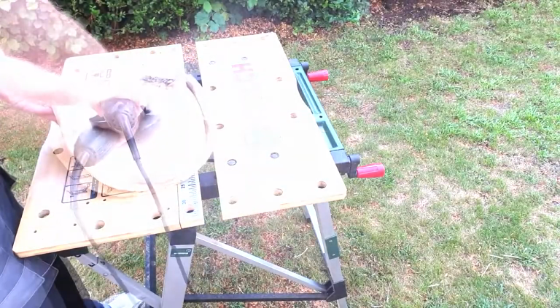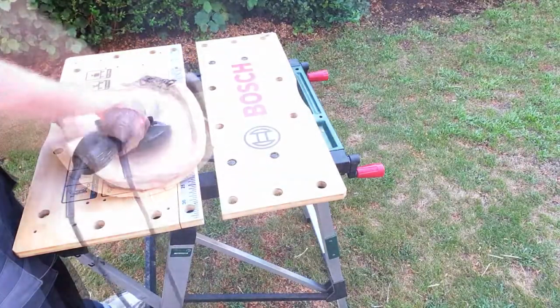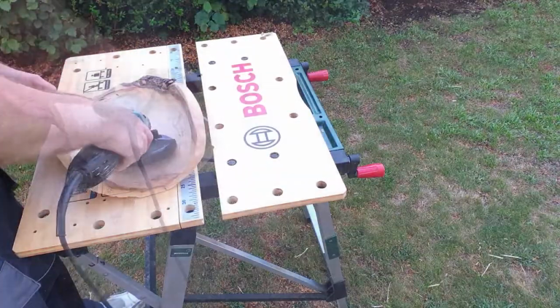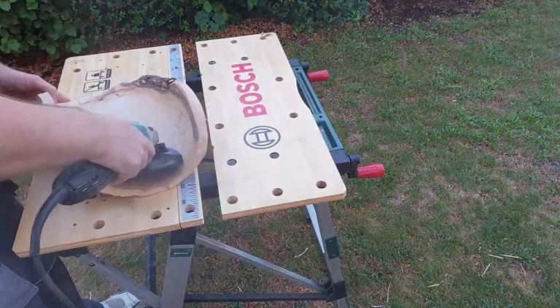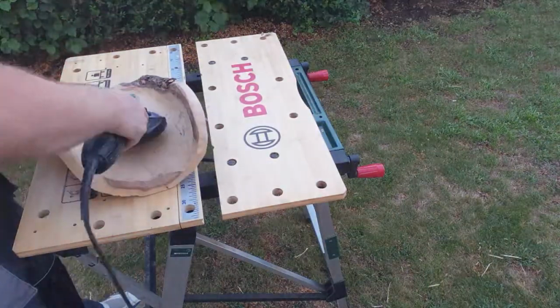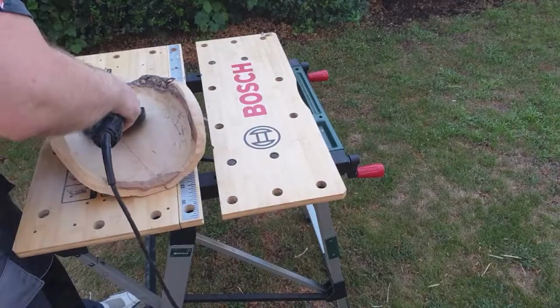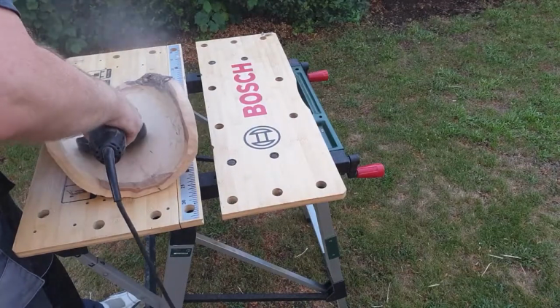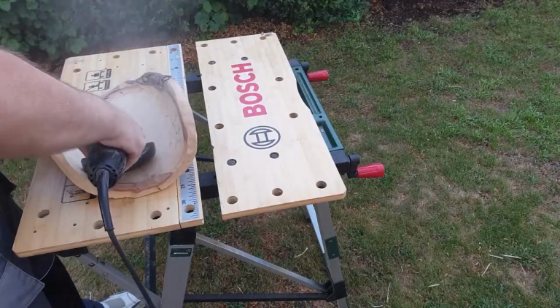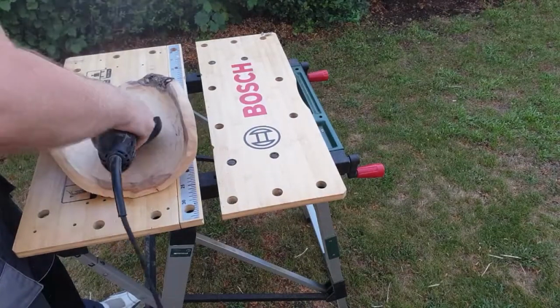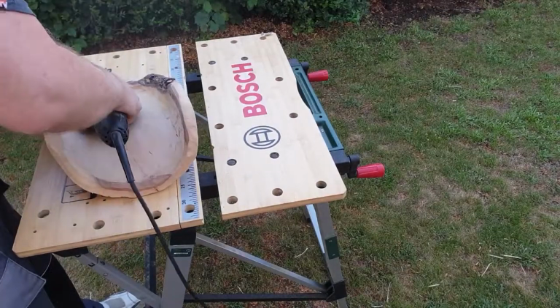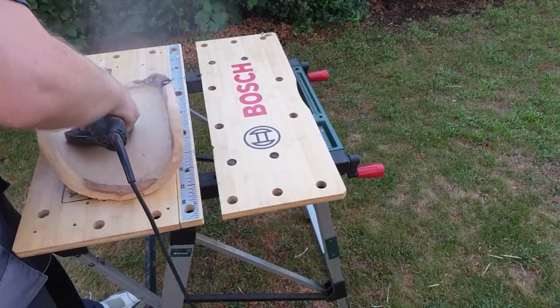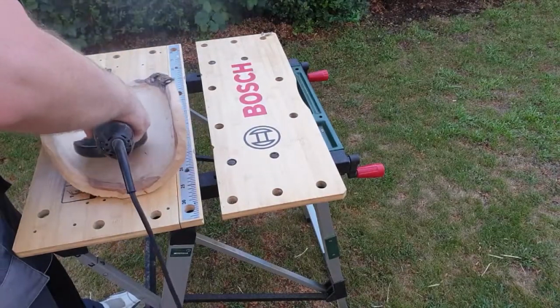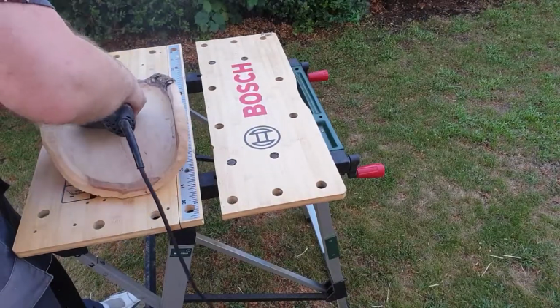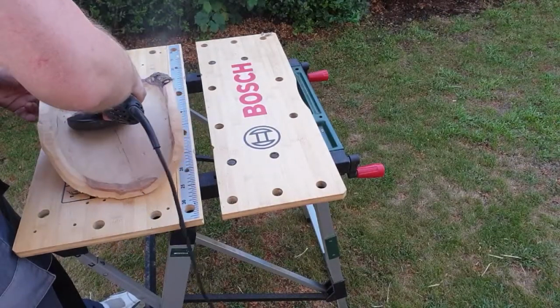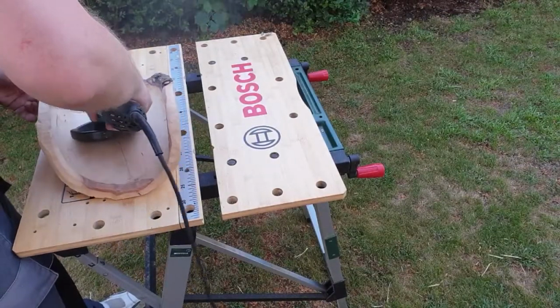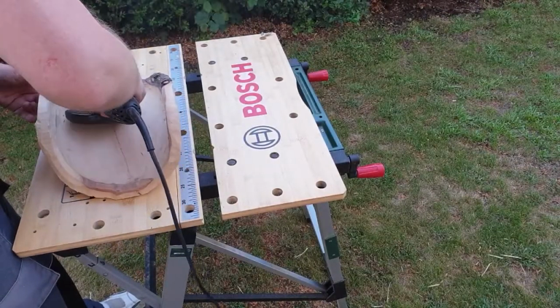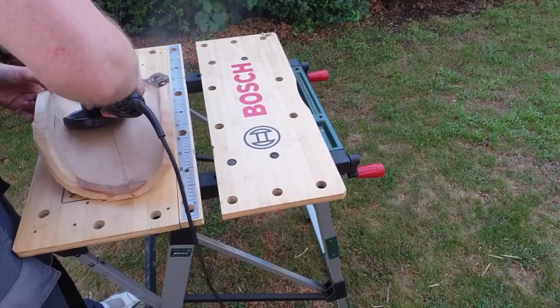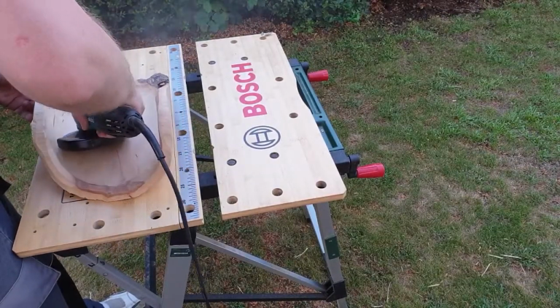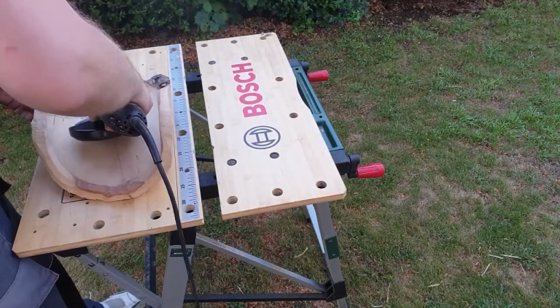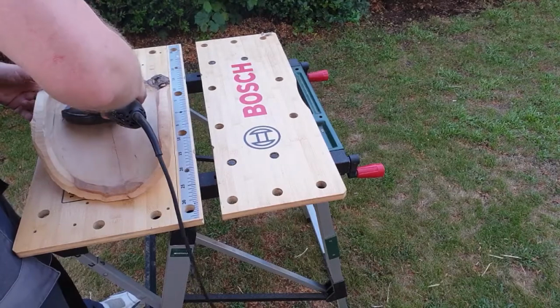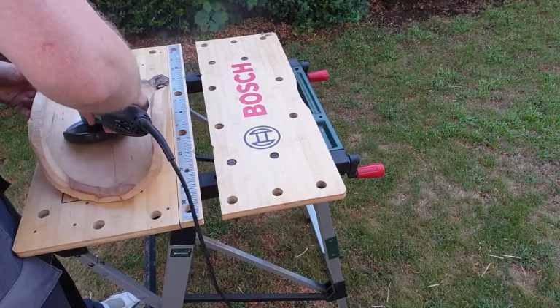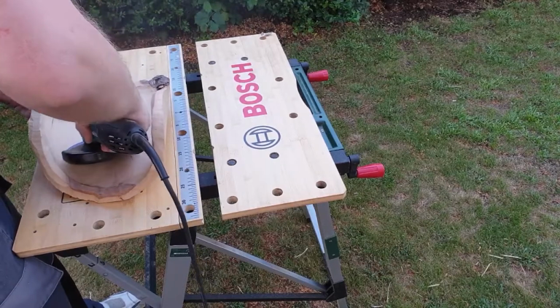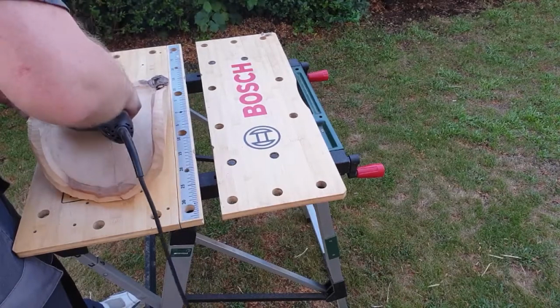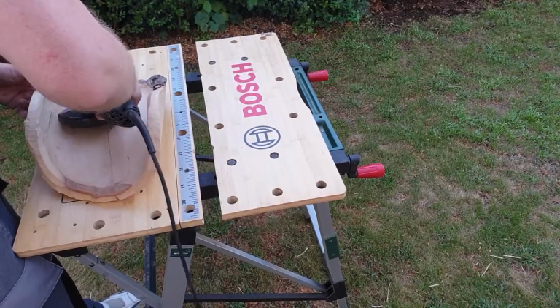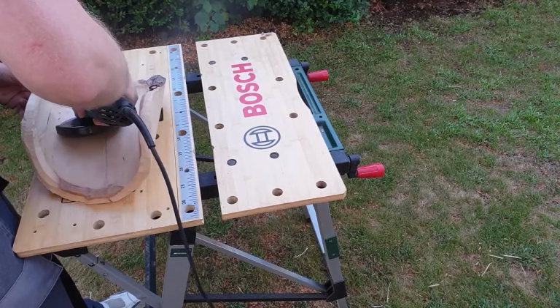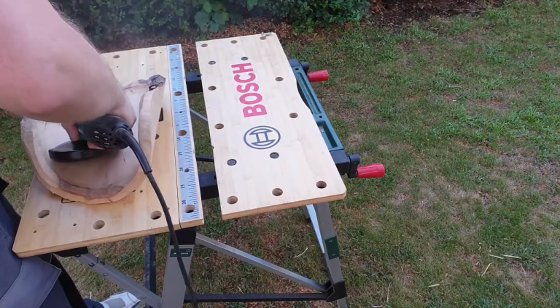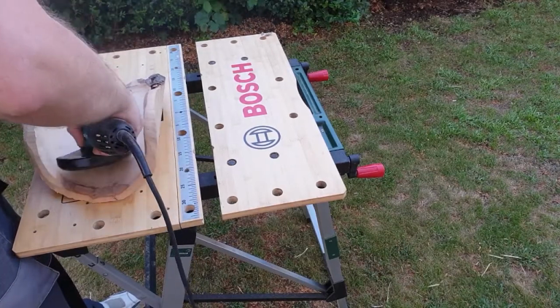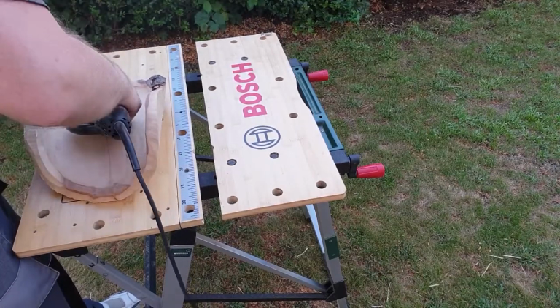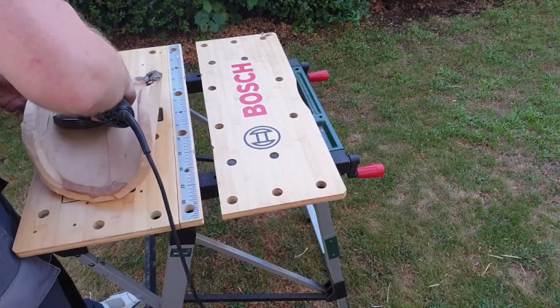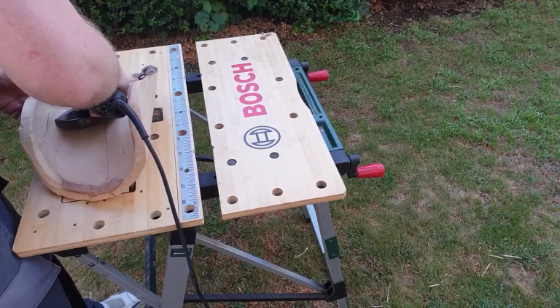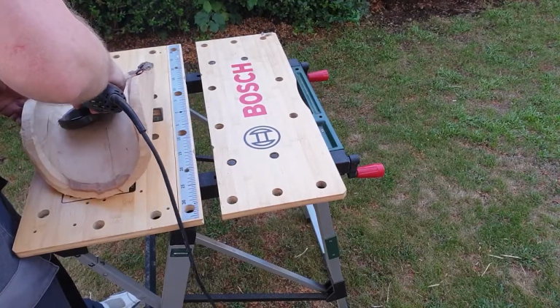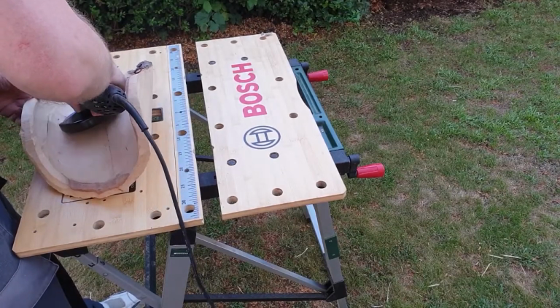I used a 40 grit sanding disc on my grinder to get rid of the marks, which worked well in some ways but also left some marks in the piece.